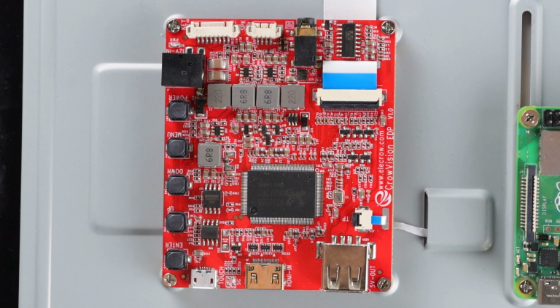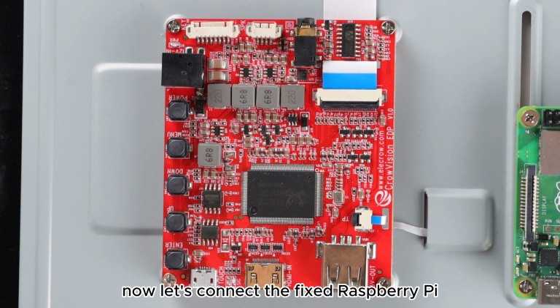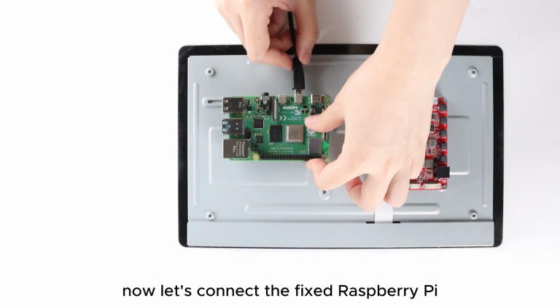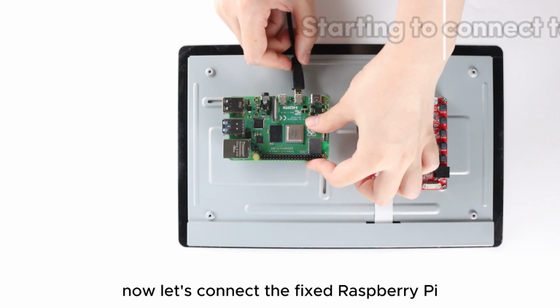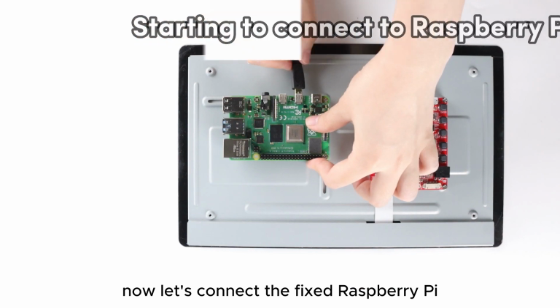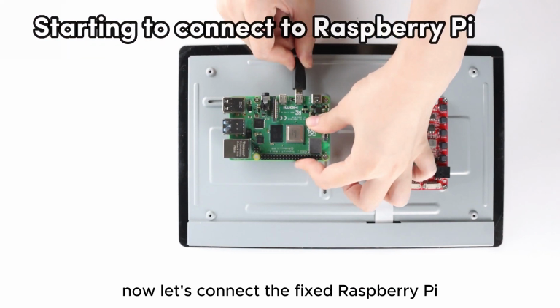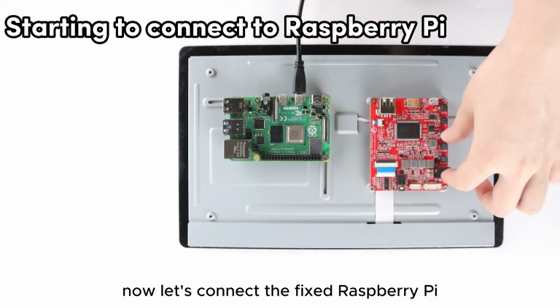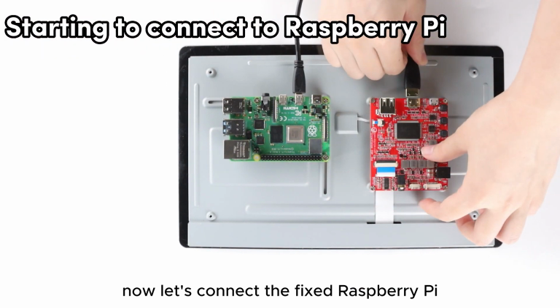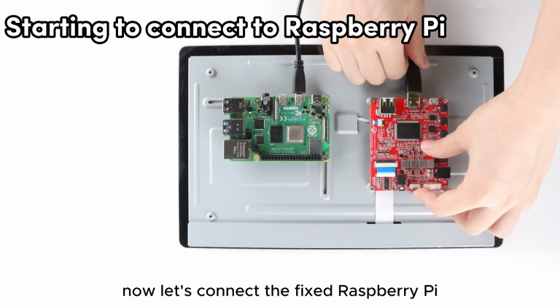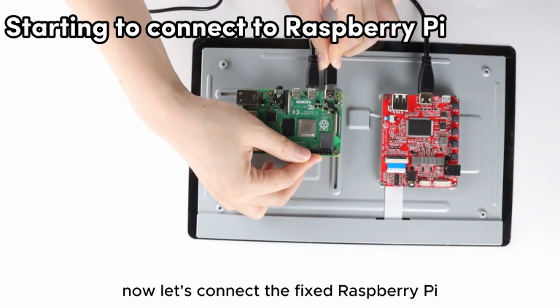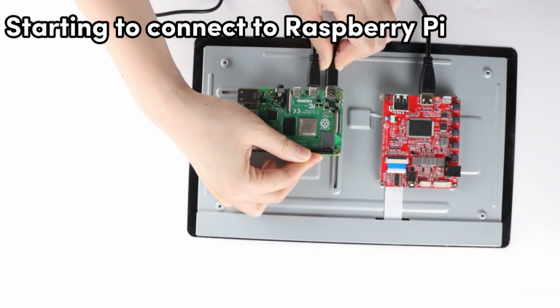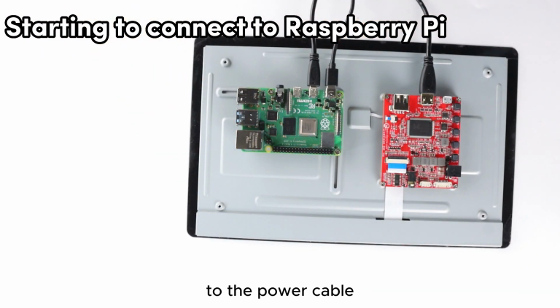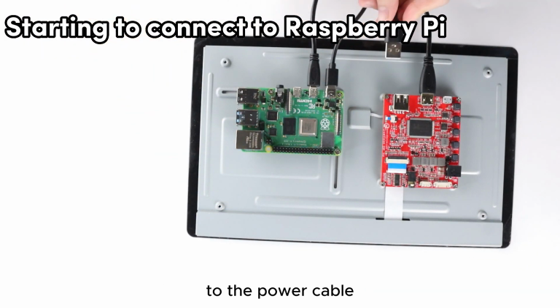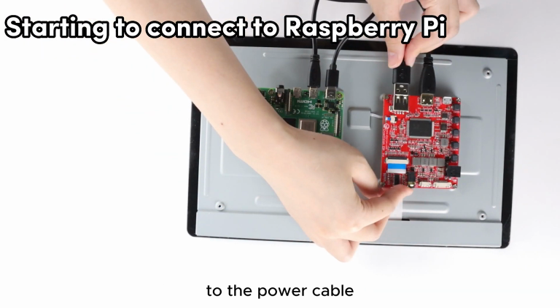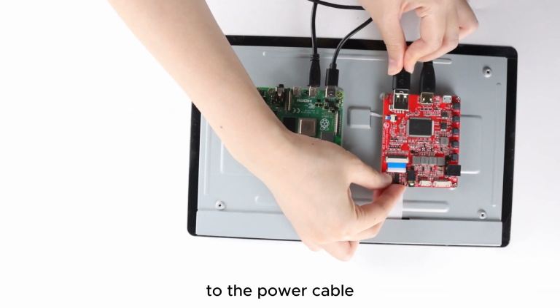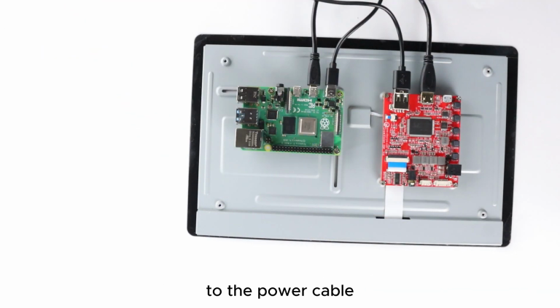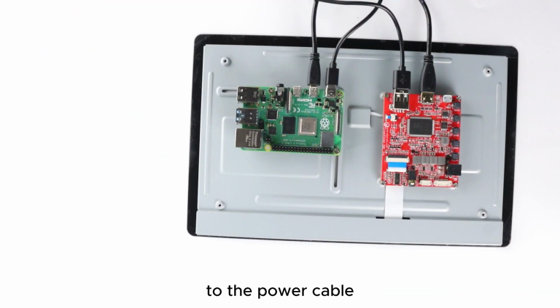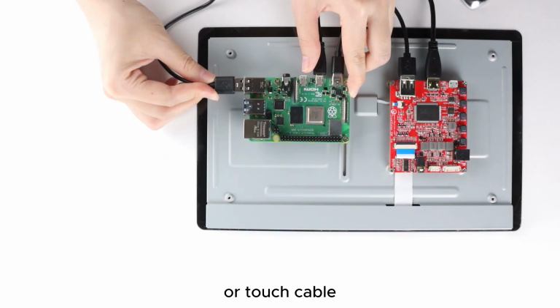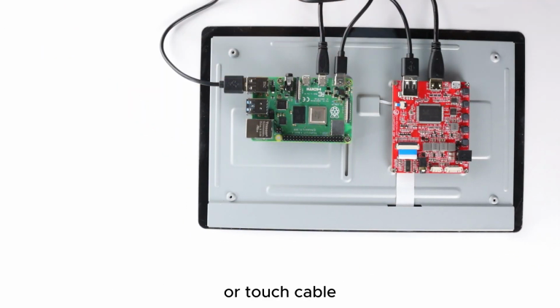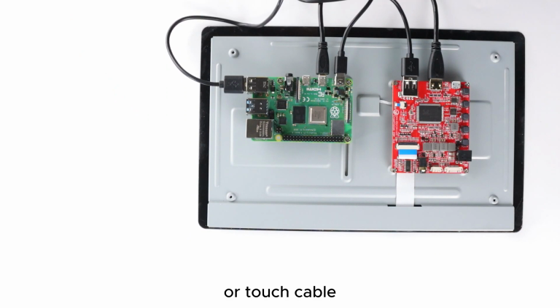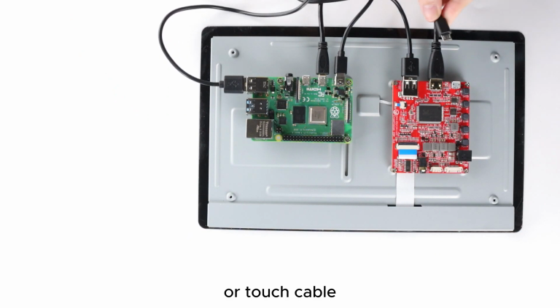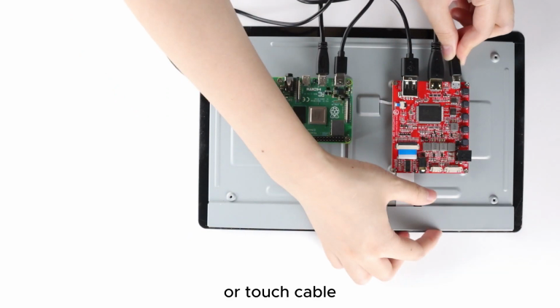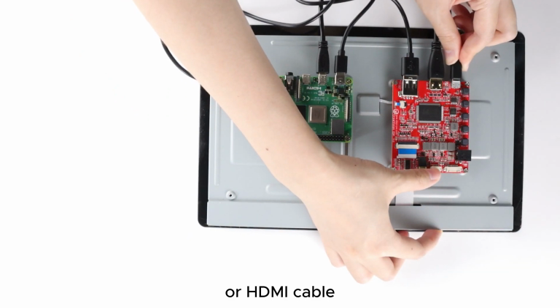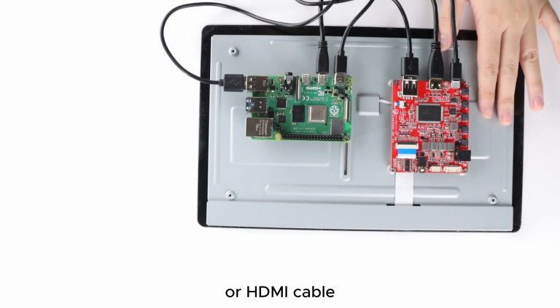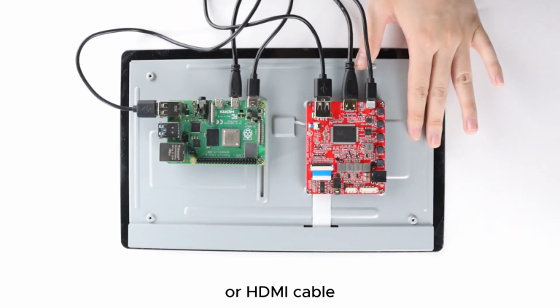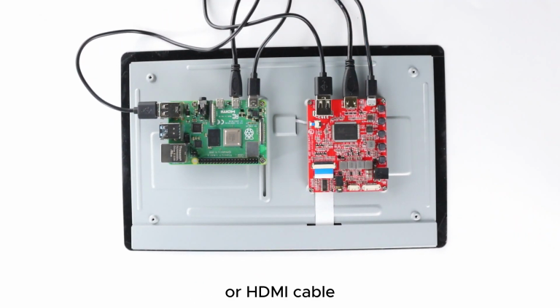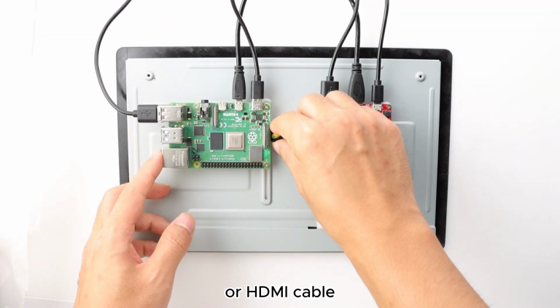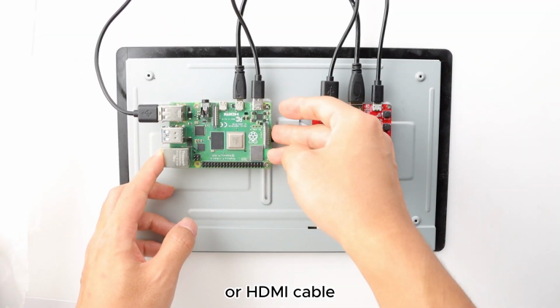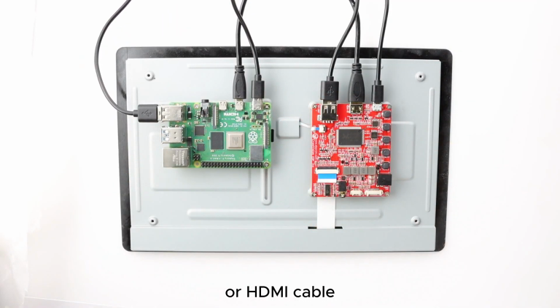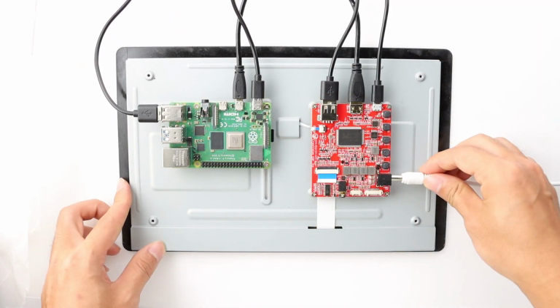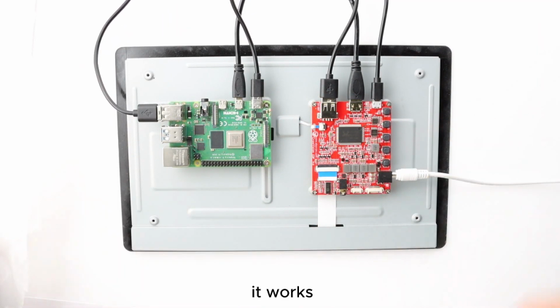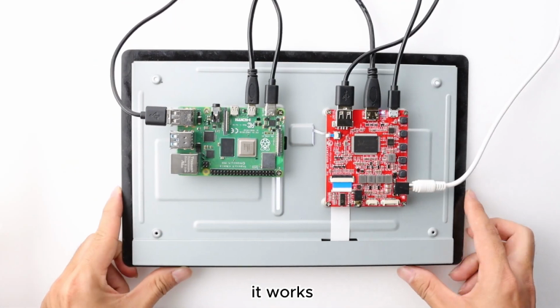Now let's connect the fixed Raspberry Pi to the power cable, touch cable, and HDMI cable. It works!